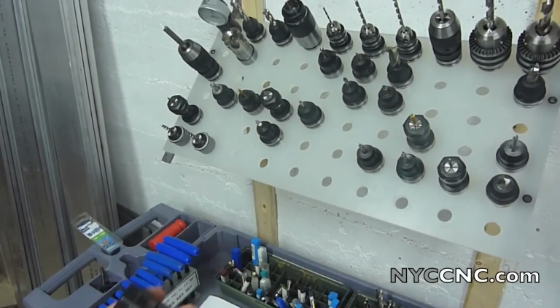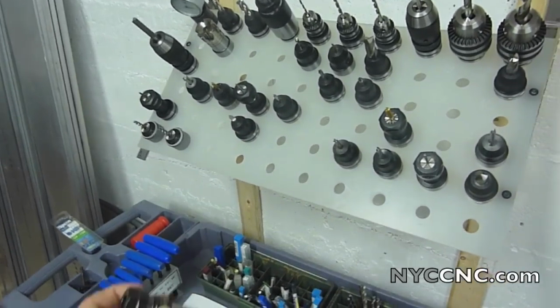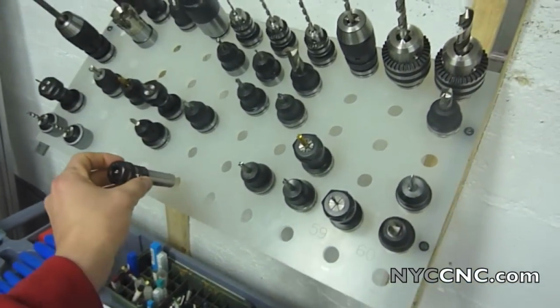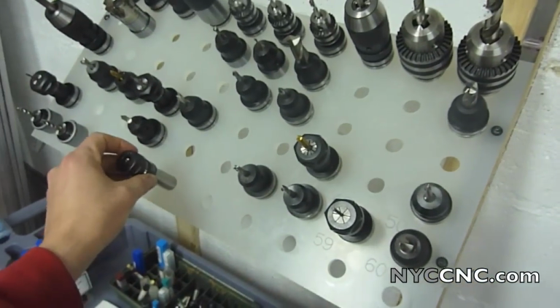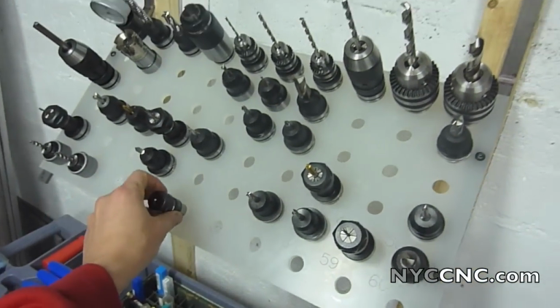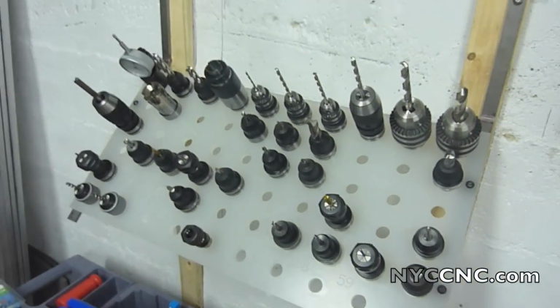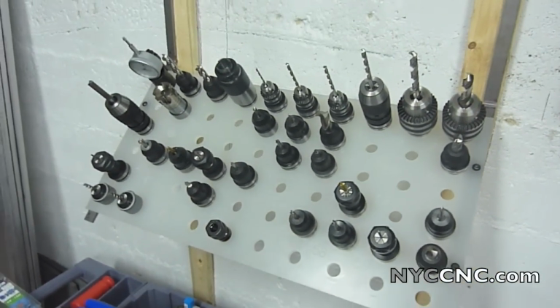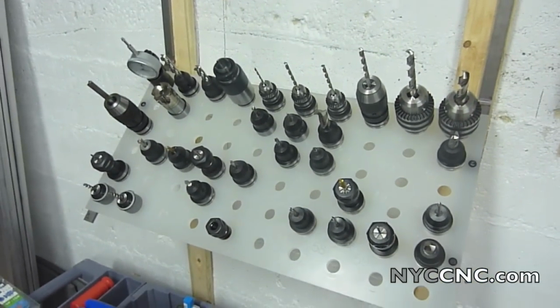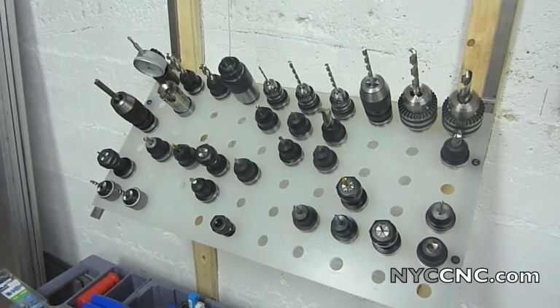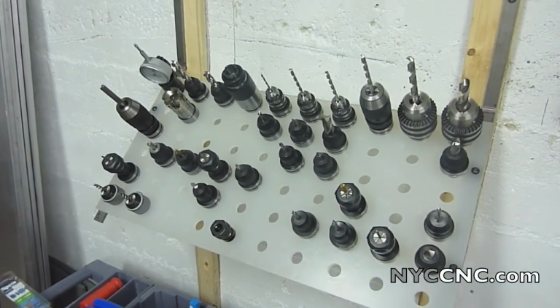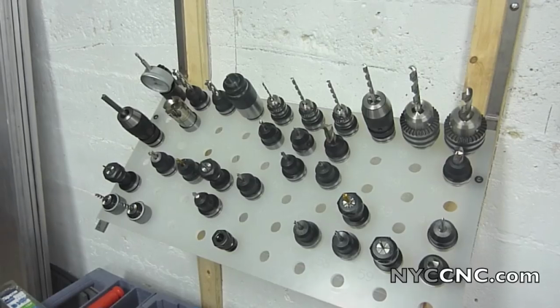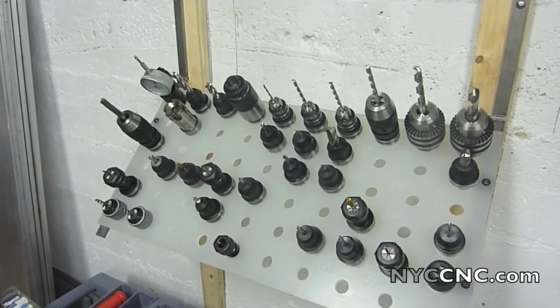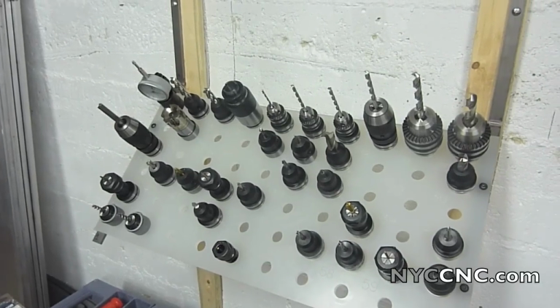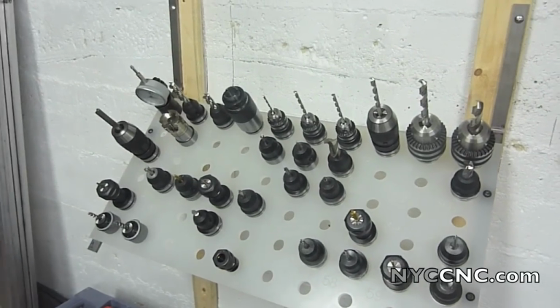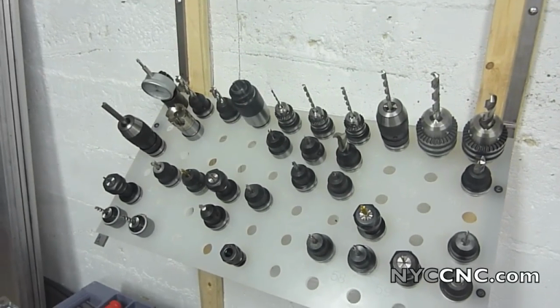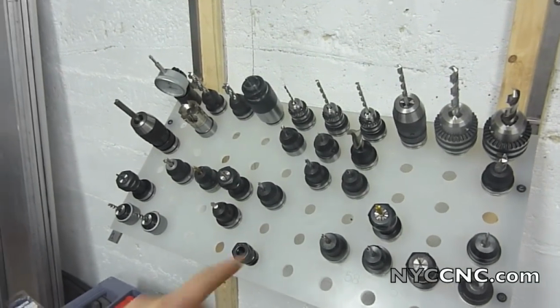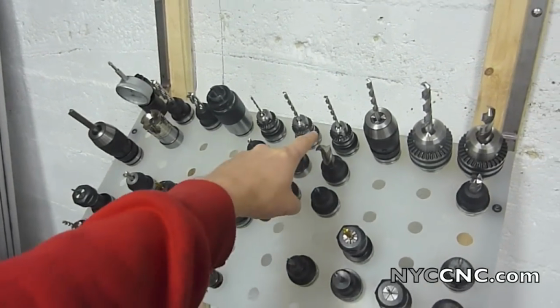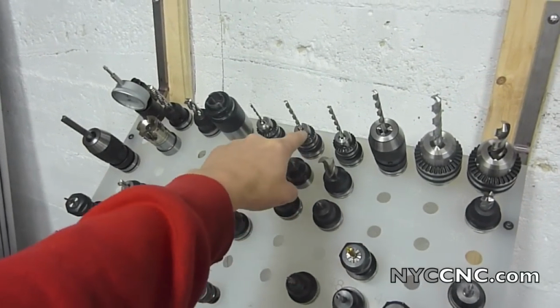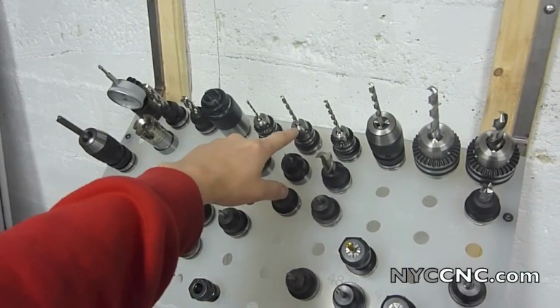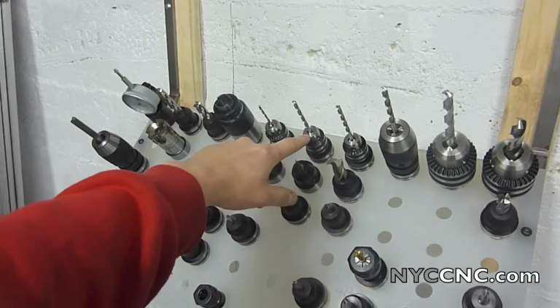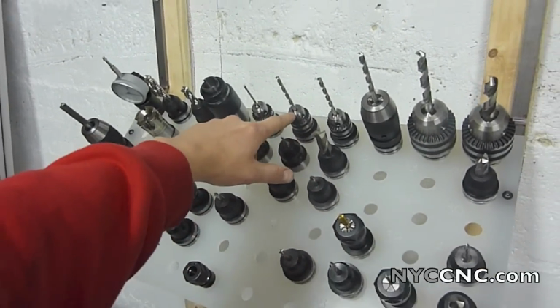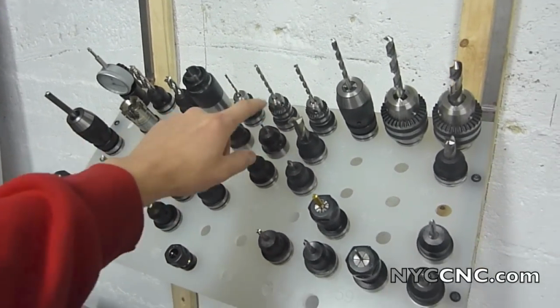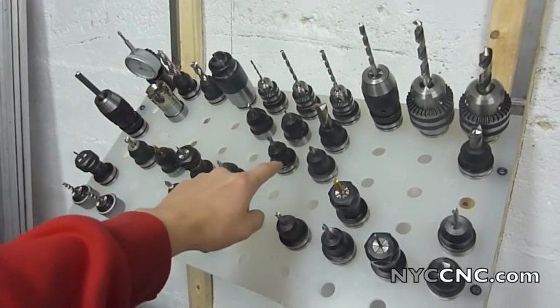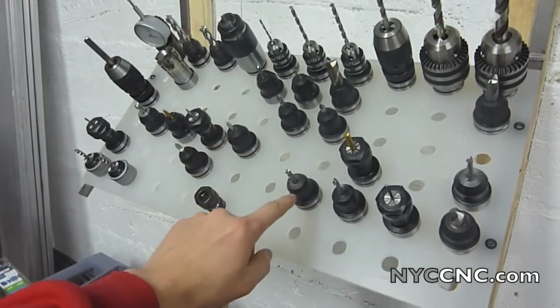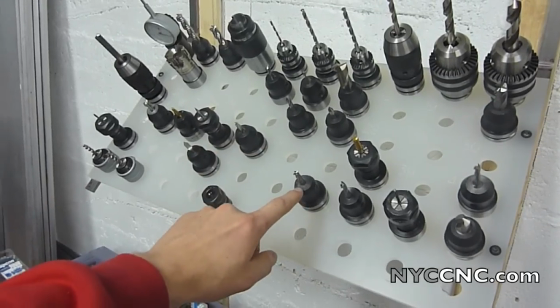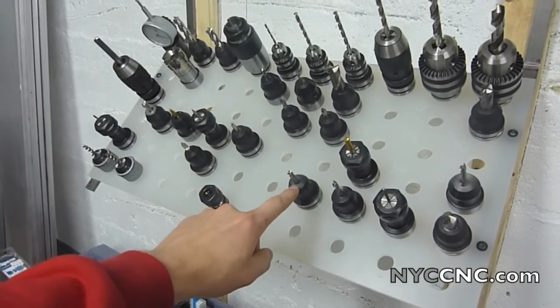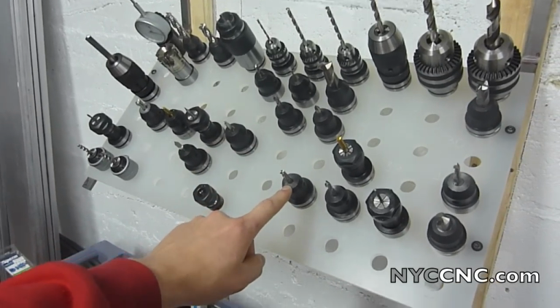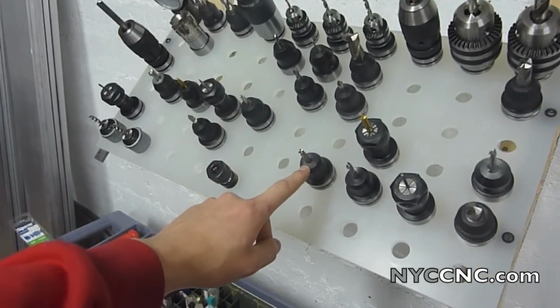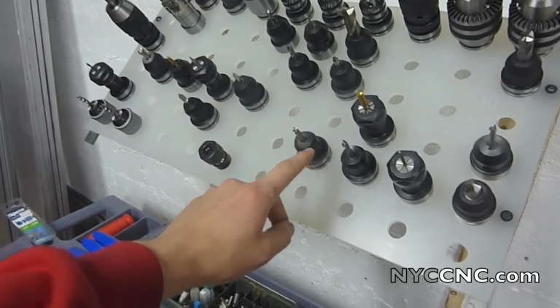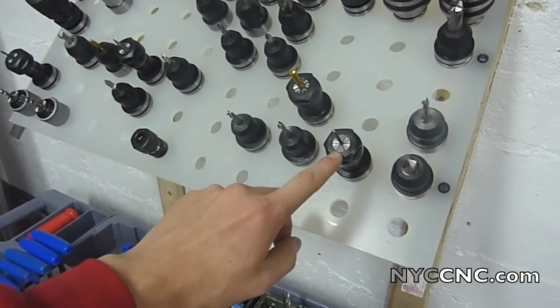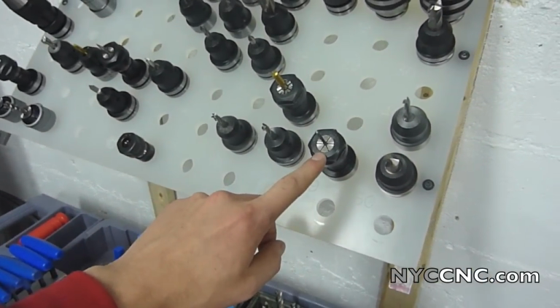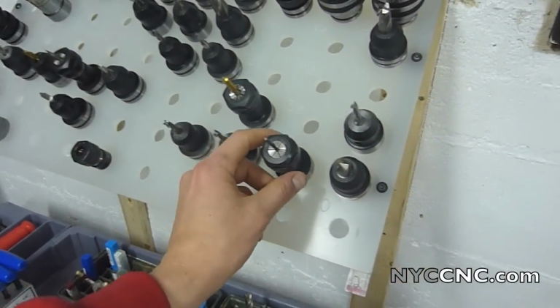The Tormach tooling system, which is basically the rest of what you're looking at here, consists of three different types of tooling: Jacob style chucks, set screw end mill holders, and collet holders.